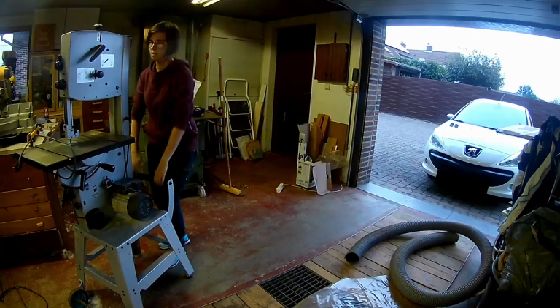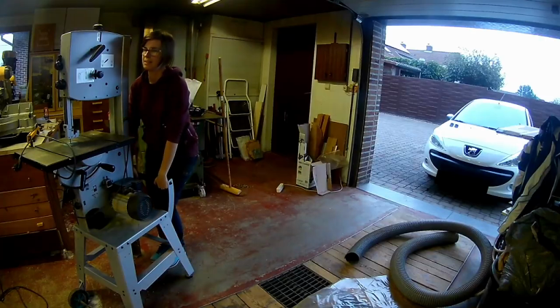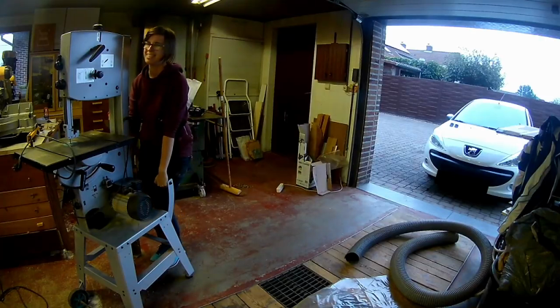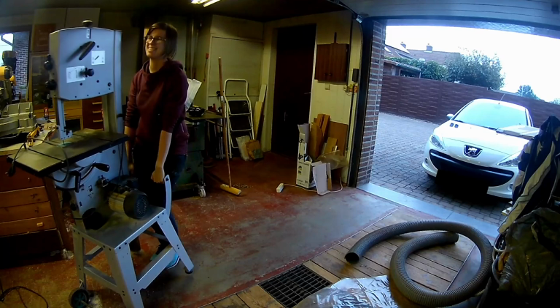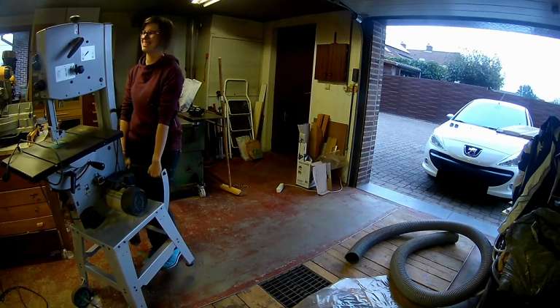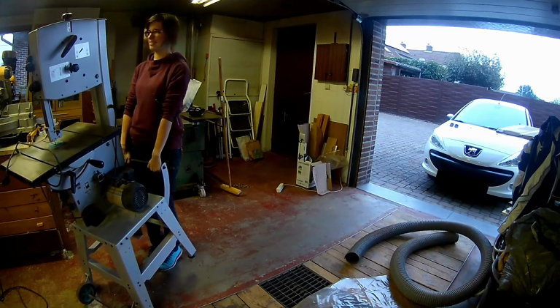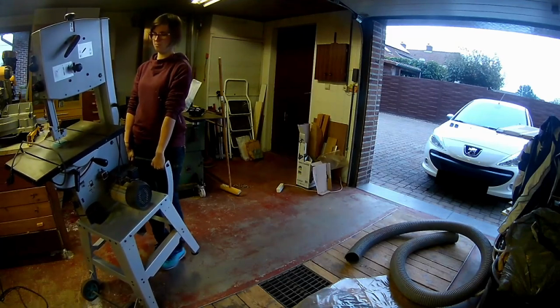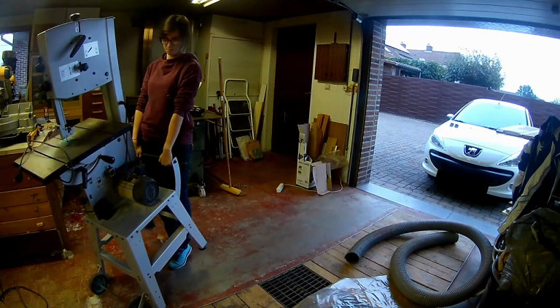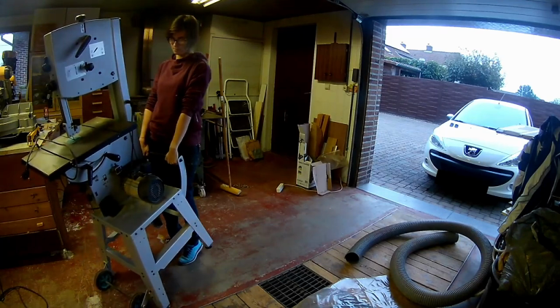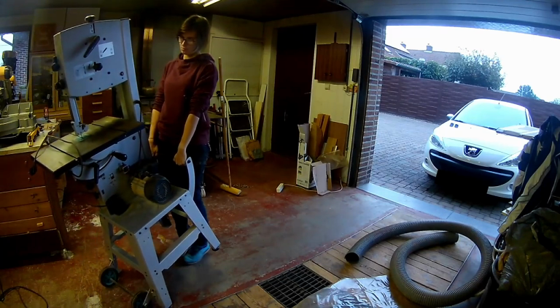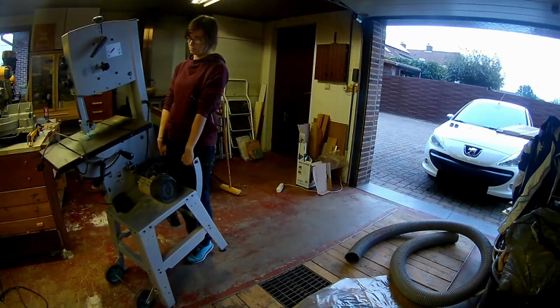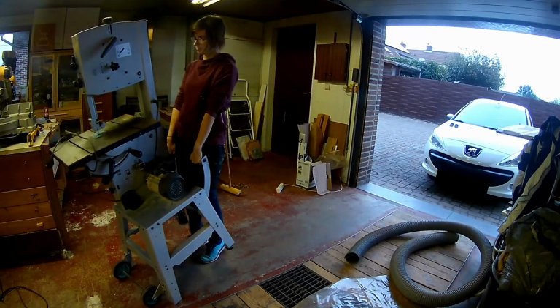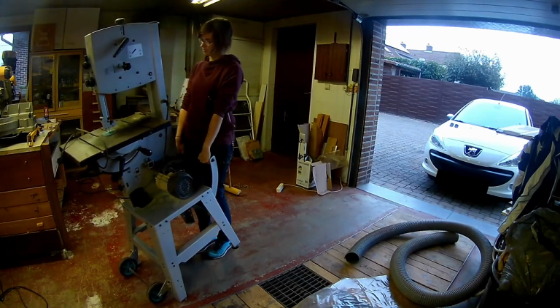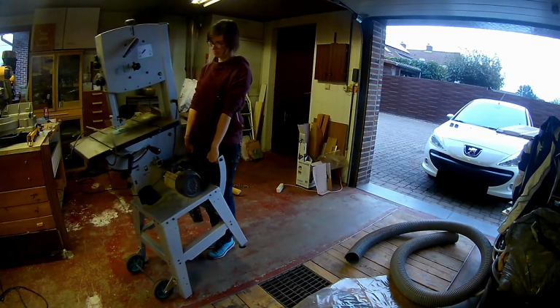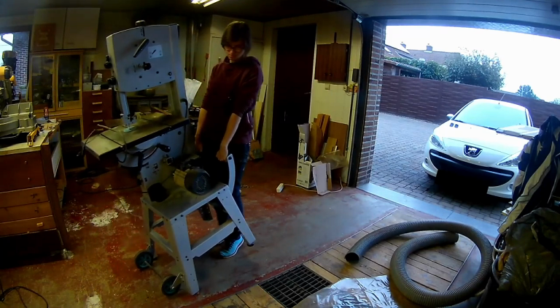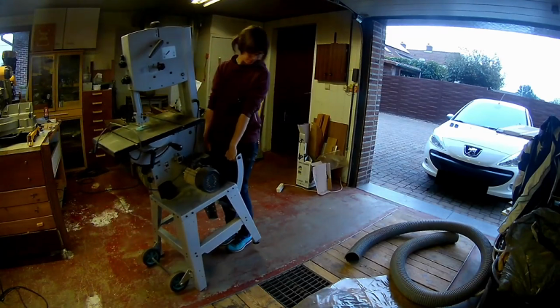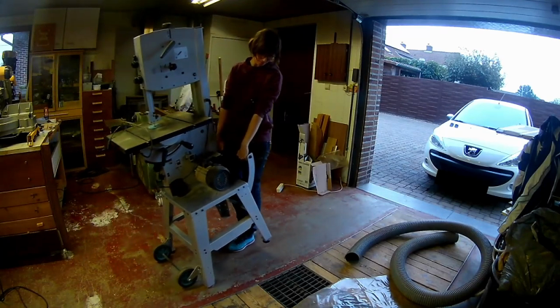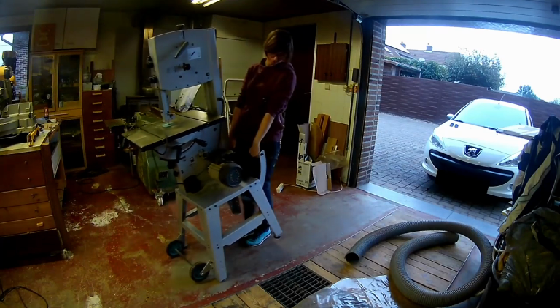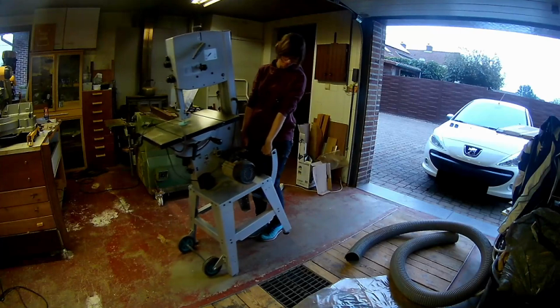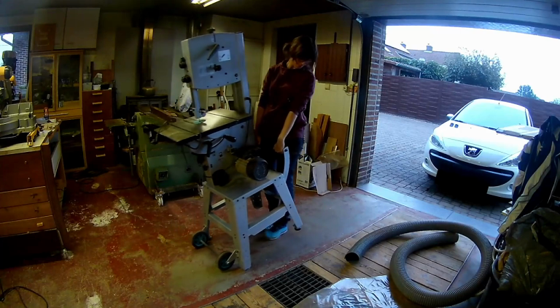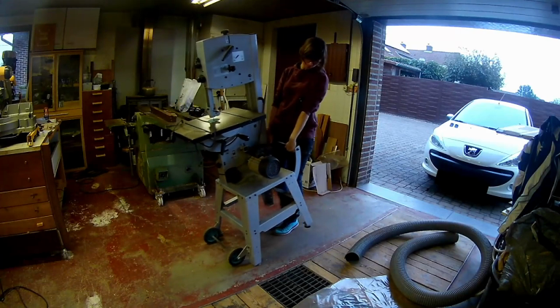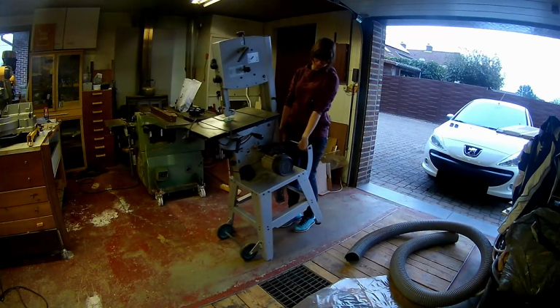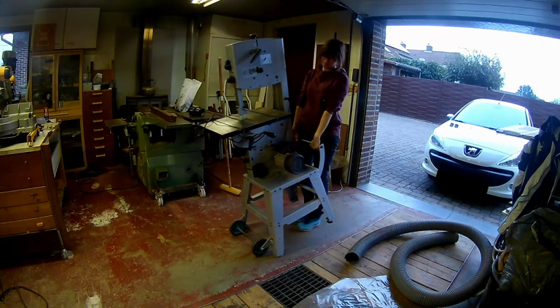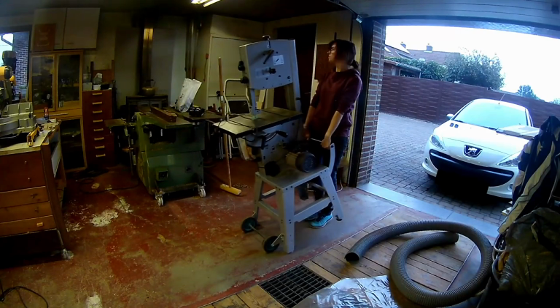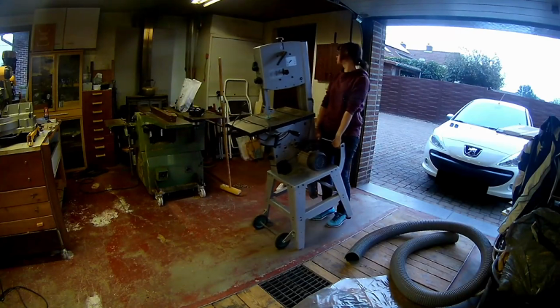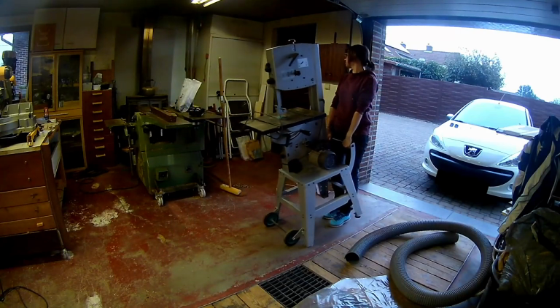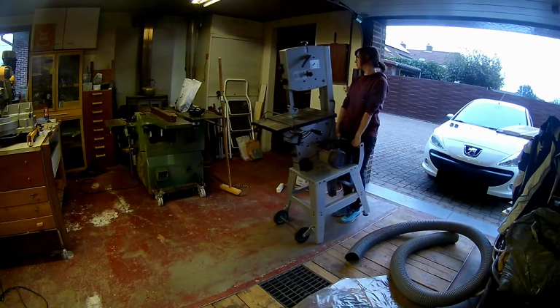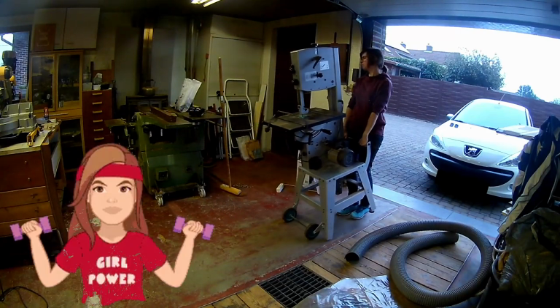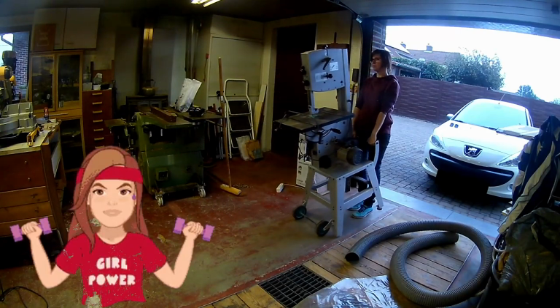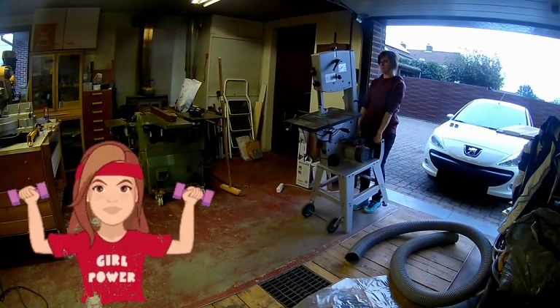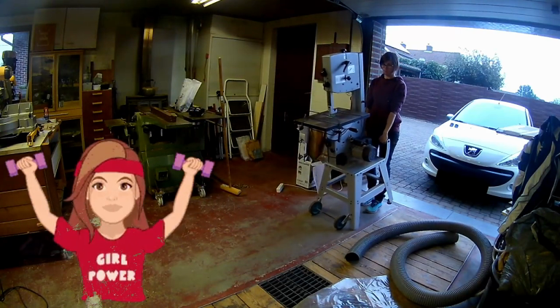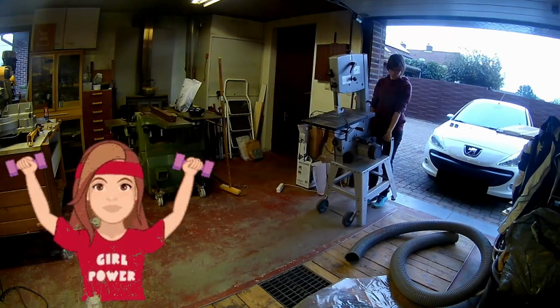The bandsaw work is done, so it's time to clean up my bandsaw. I needed to do this for a long, long, long time. It's heavy for a girl like me — but hey, I'm a tough girl!